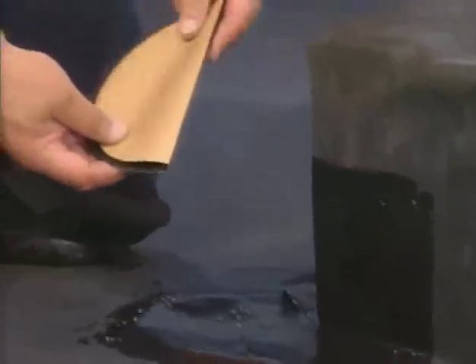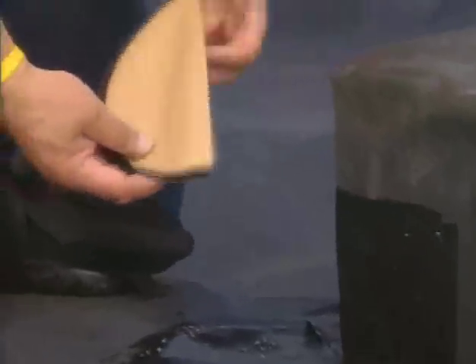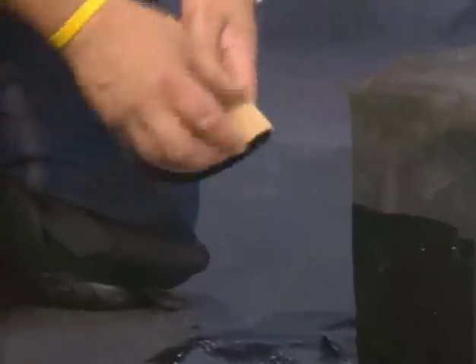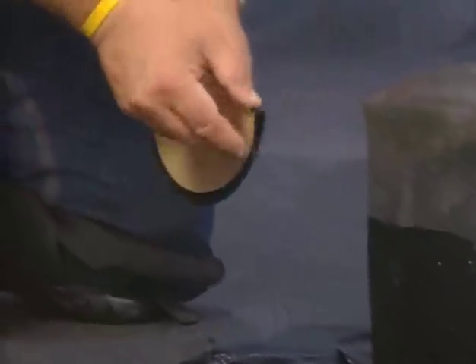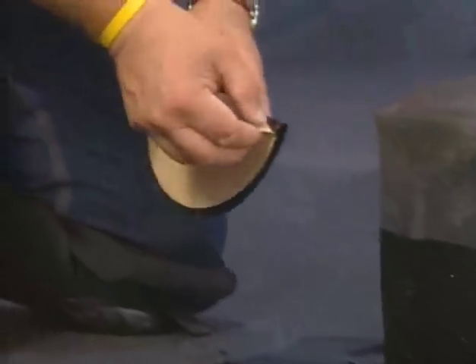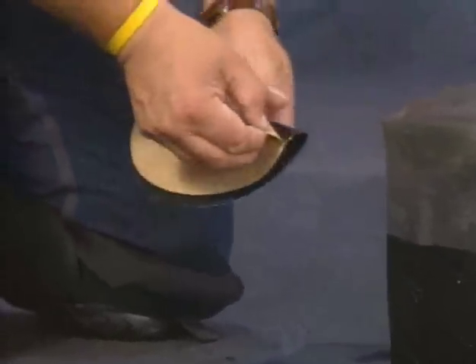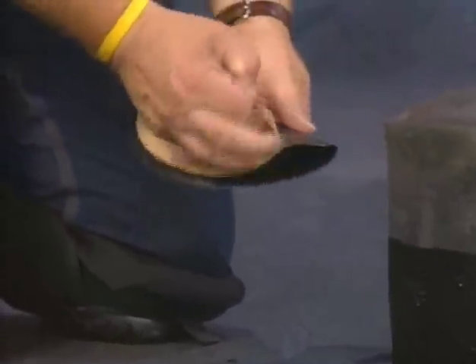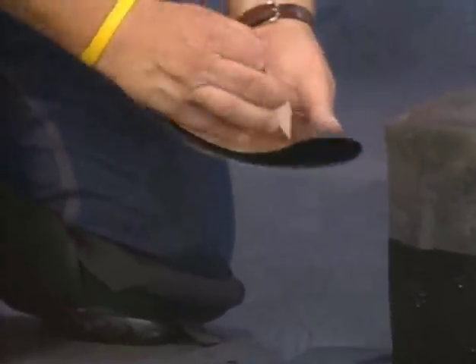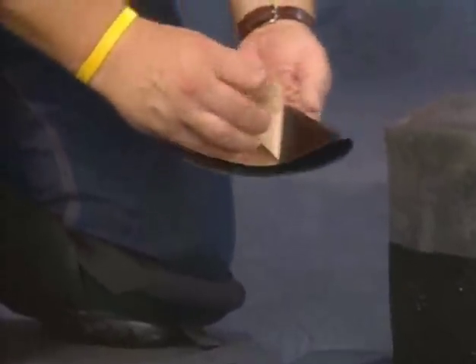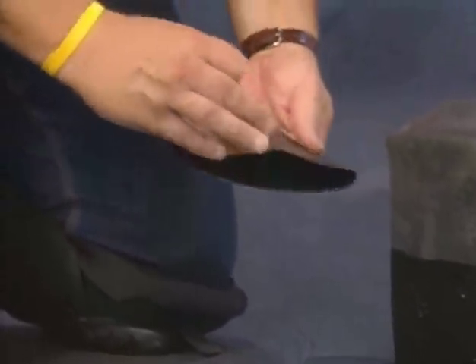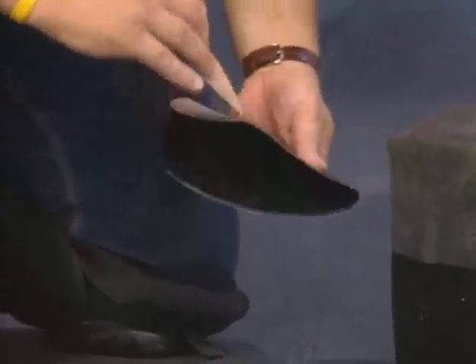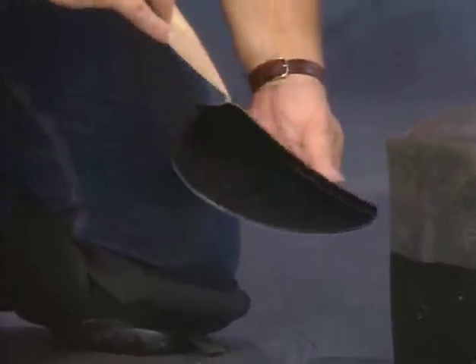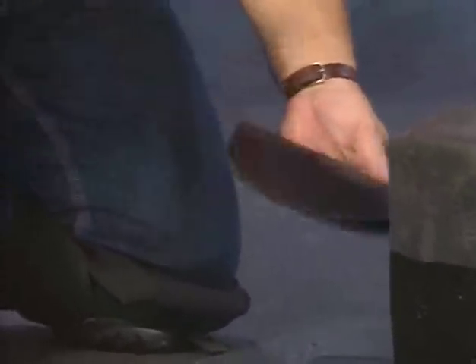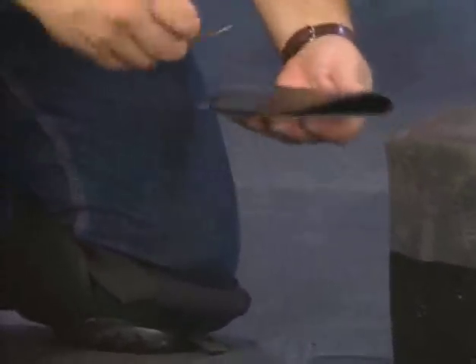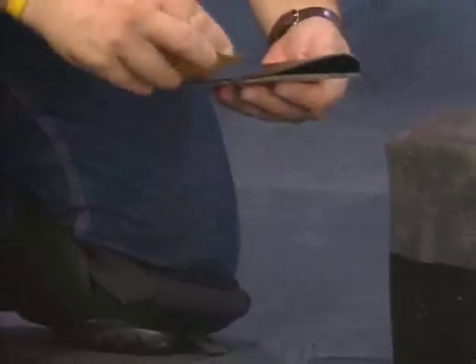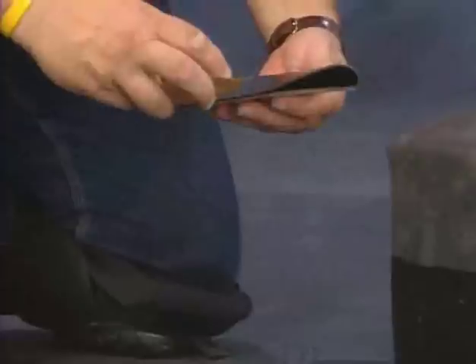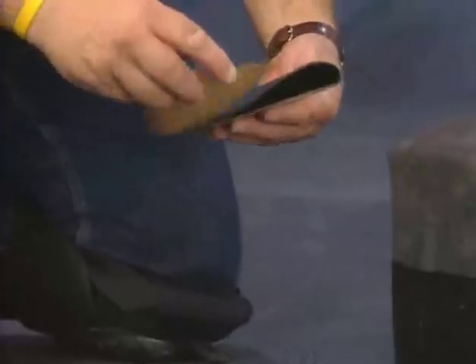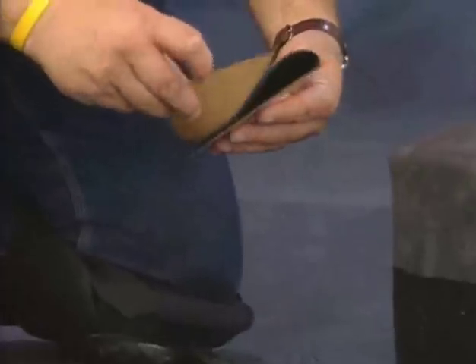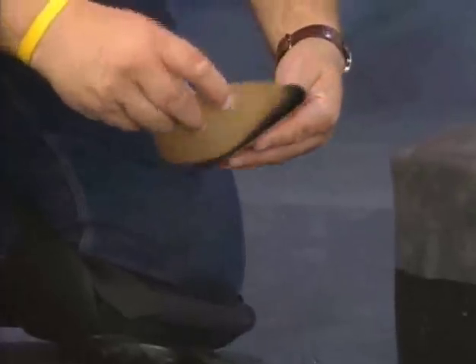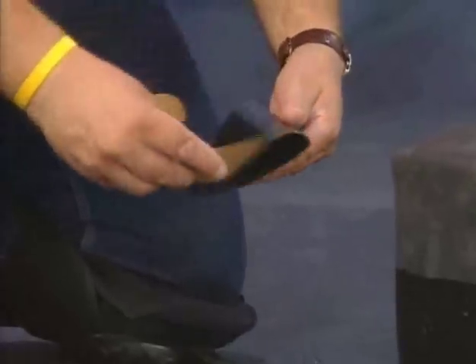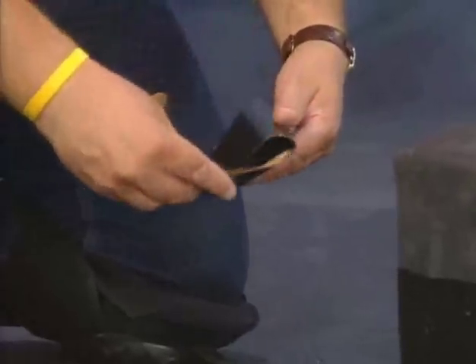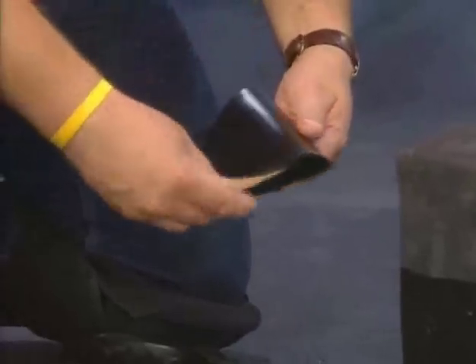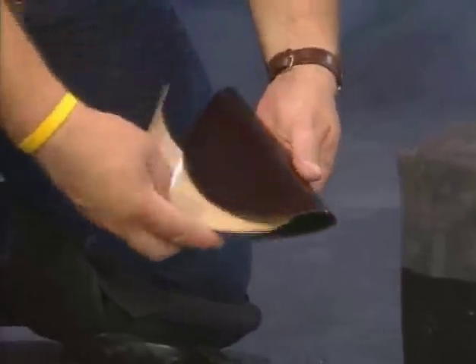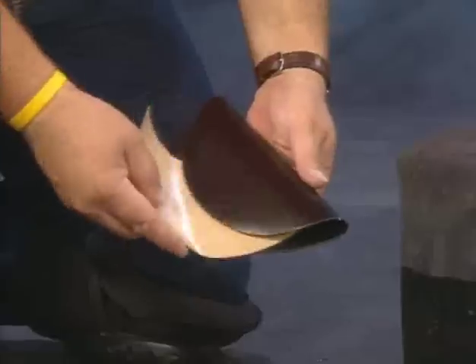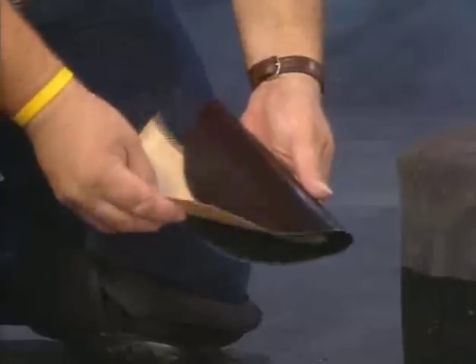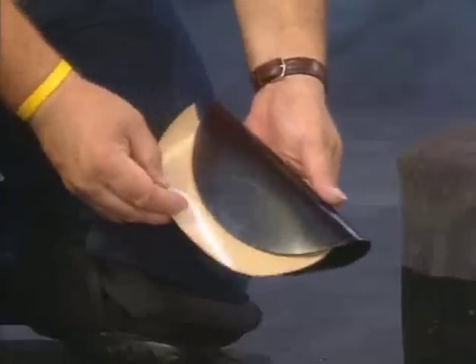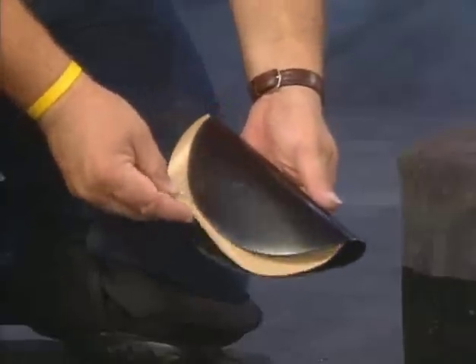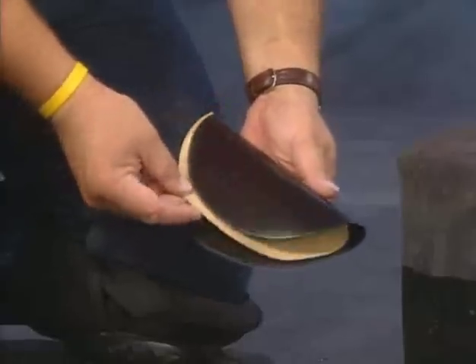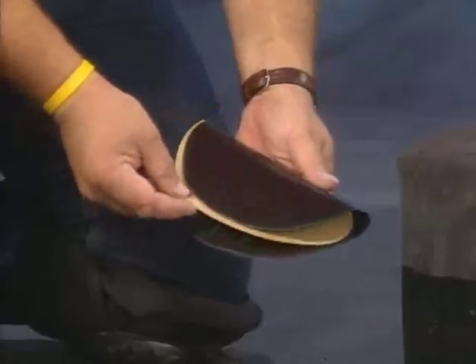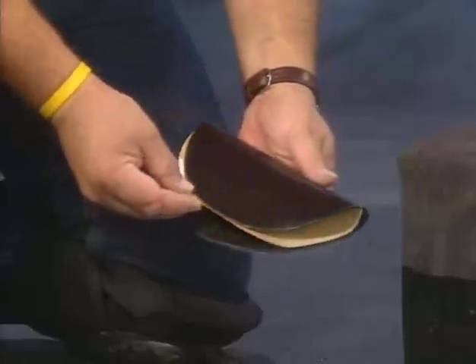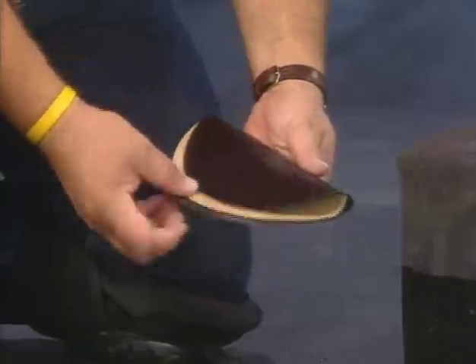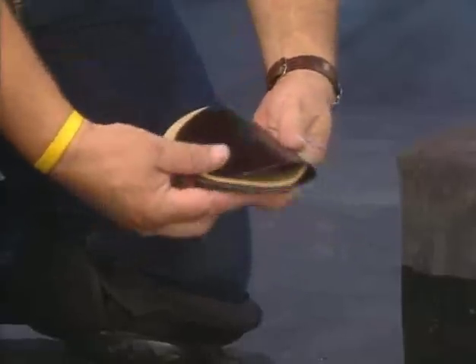Fold the corner flashing in half with a perforated edge on the bottom. Remove half of the release paper. Place the removed portion of the release paper in the folded flashing to facilitate installation.